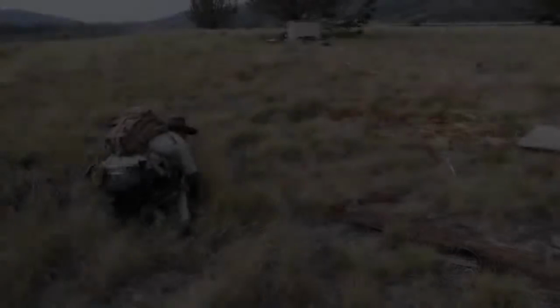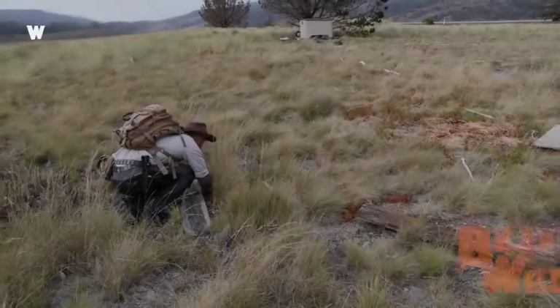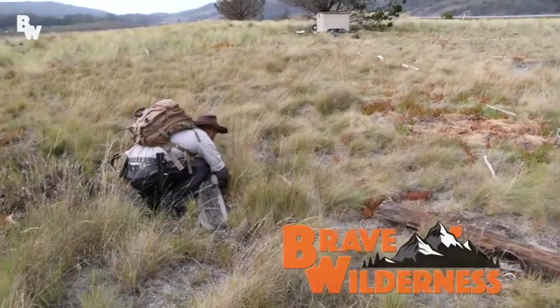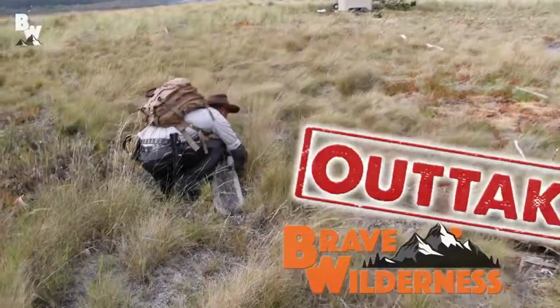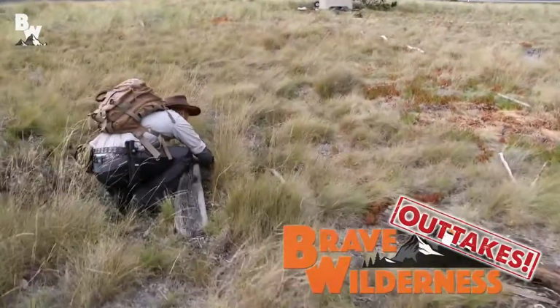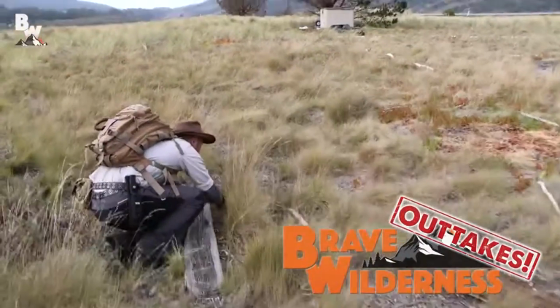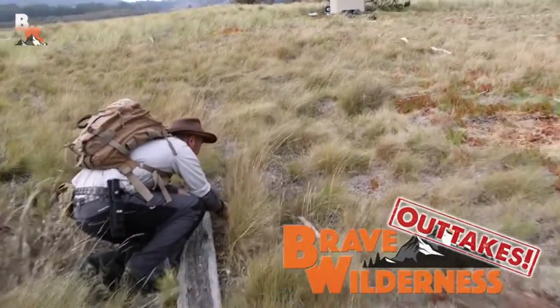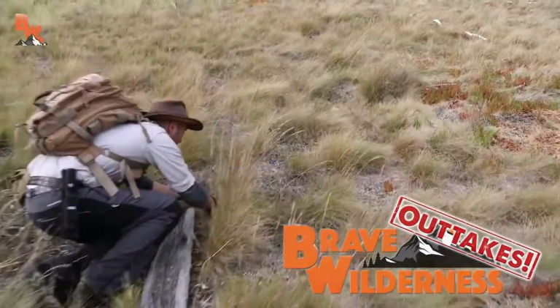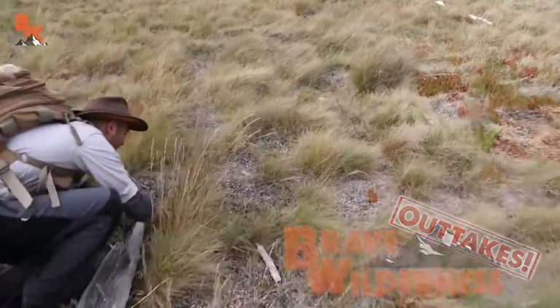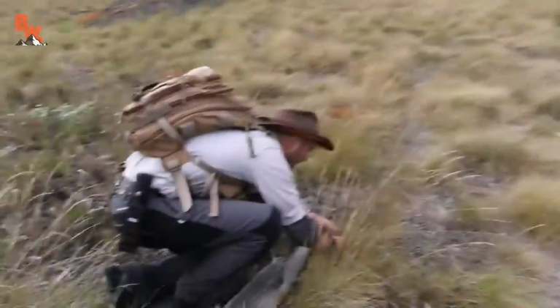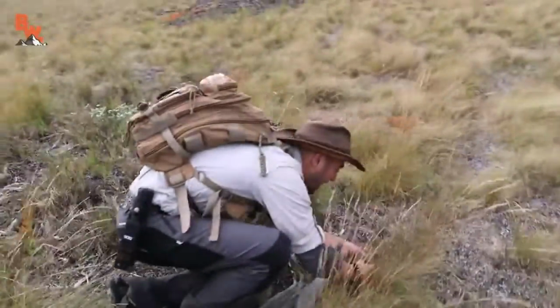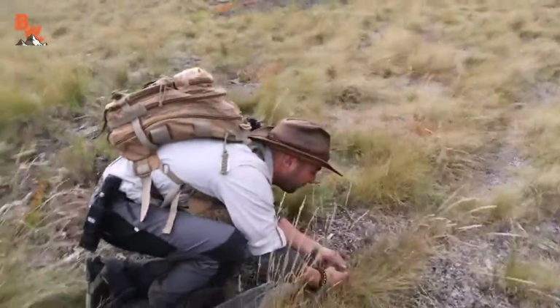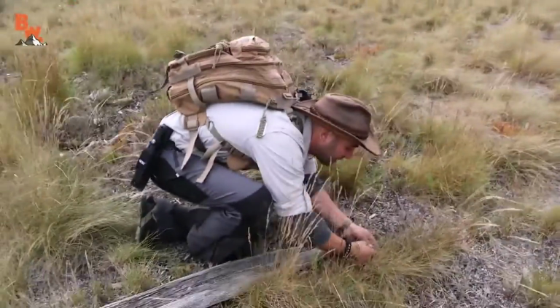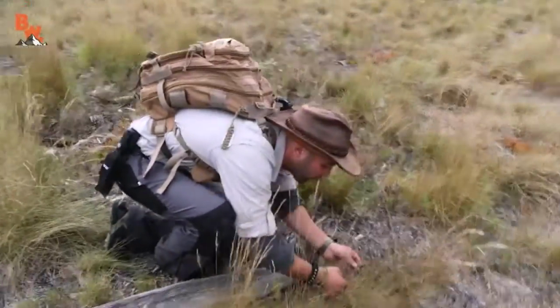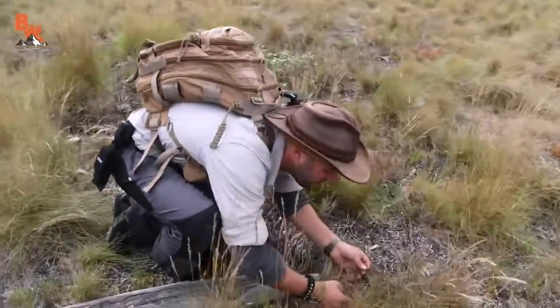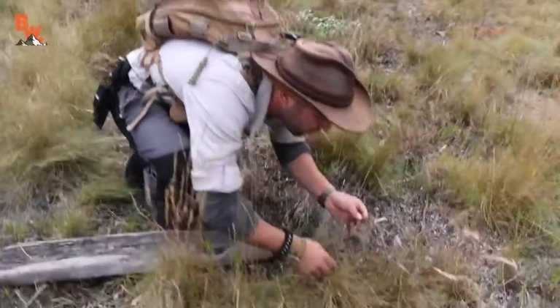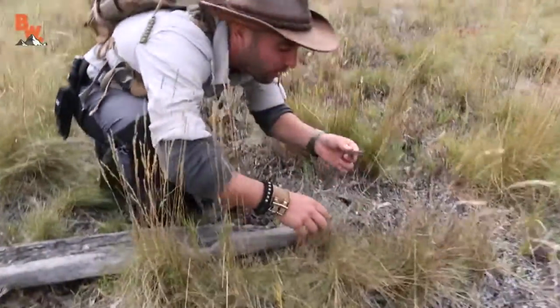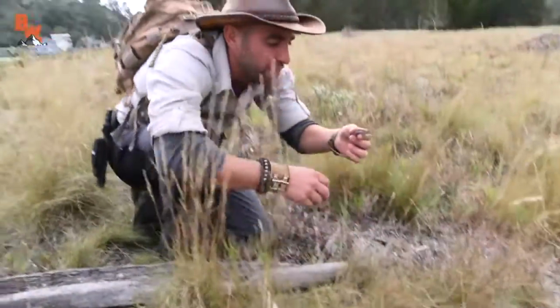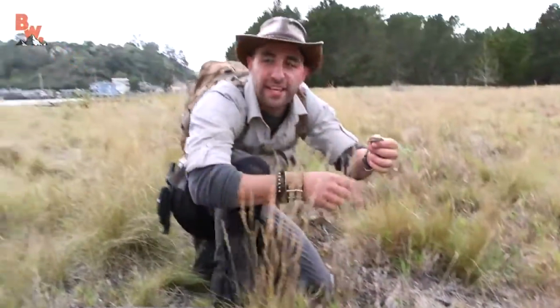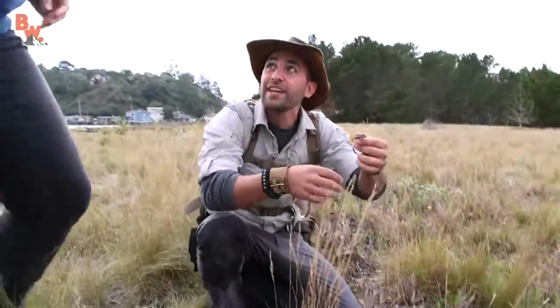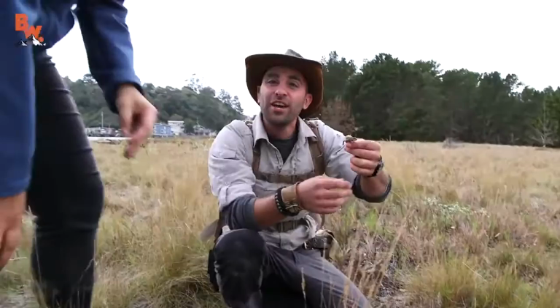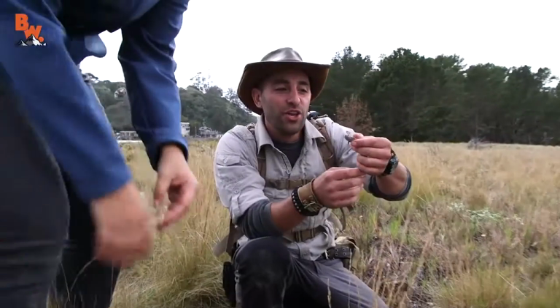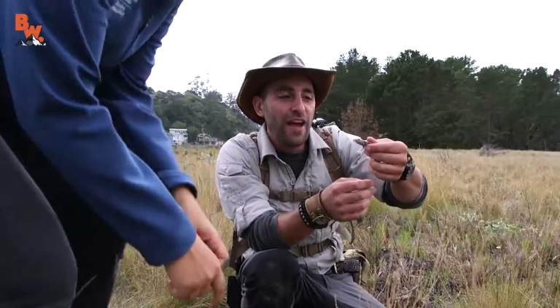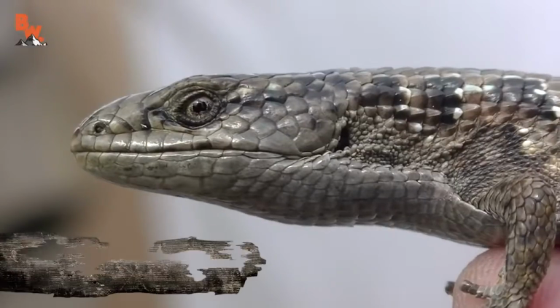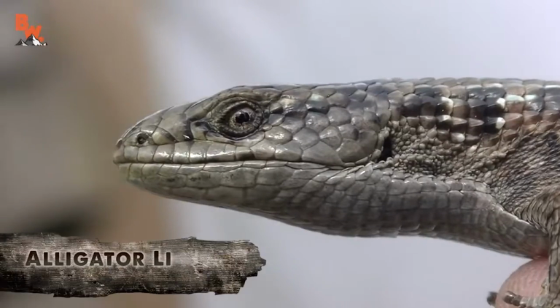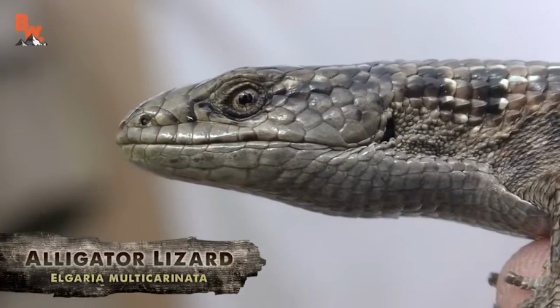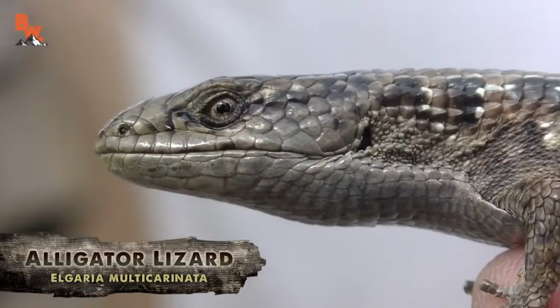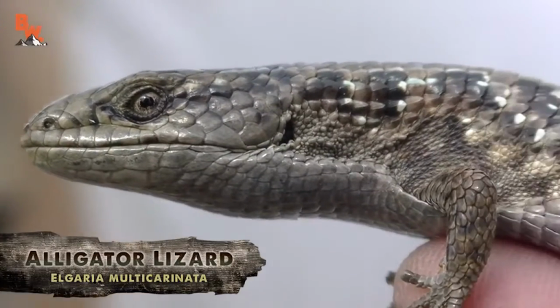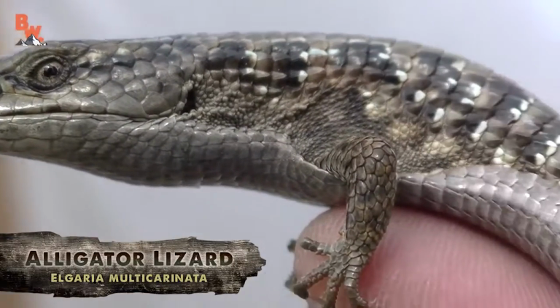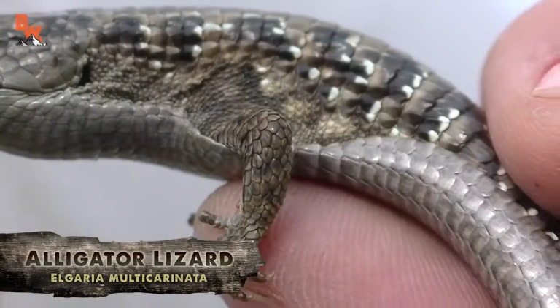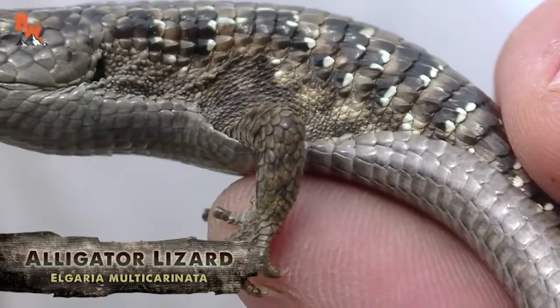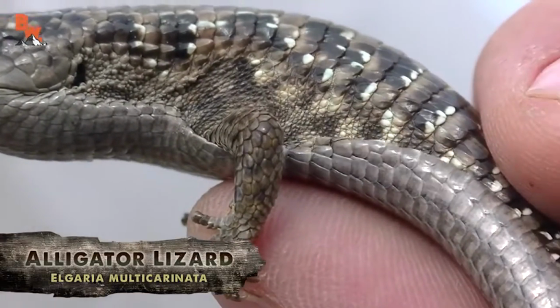Got a lizard — it's an alligator lizard. Check this out. Flipped up that little board, and he's trying to bite me. Look at that. Kate! Oh my gosh, you have alligator lizards living here on Kent Island. That's so cool. Look at that.